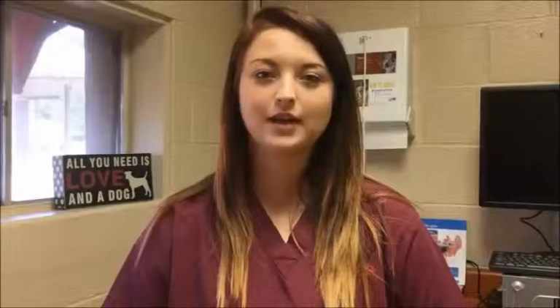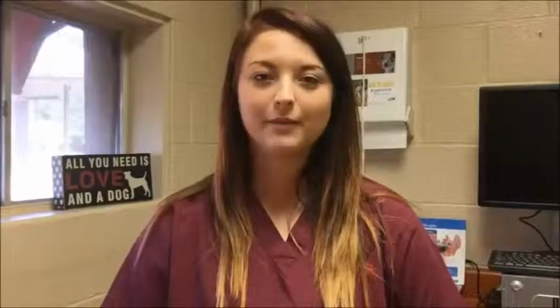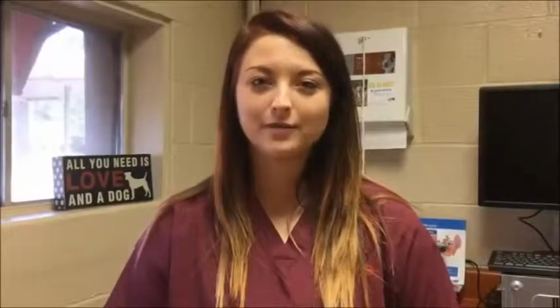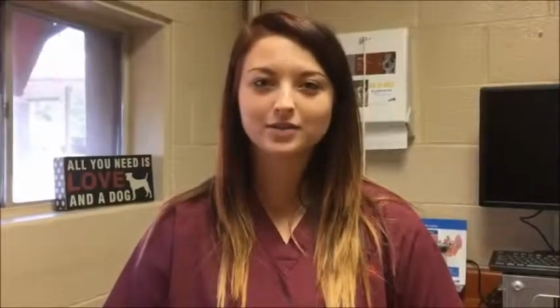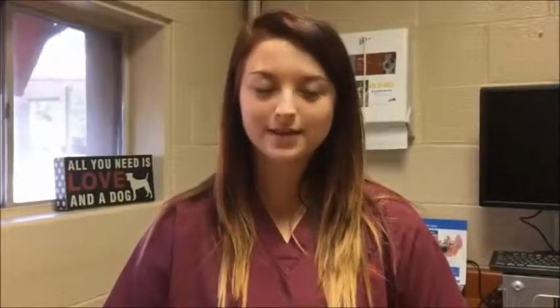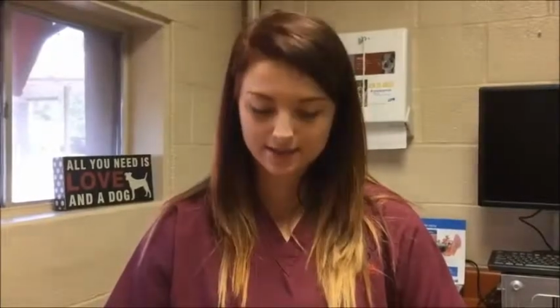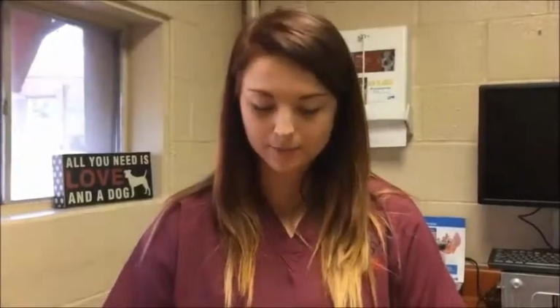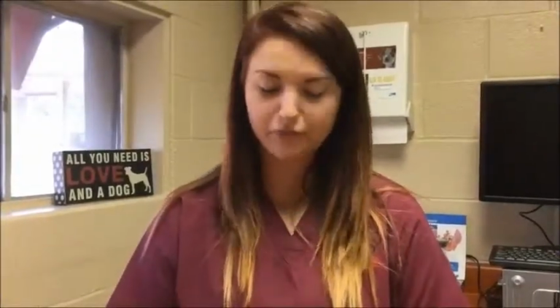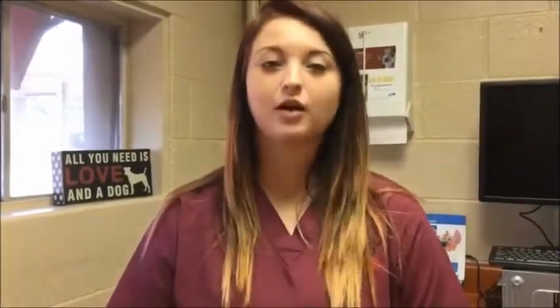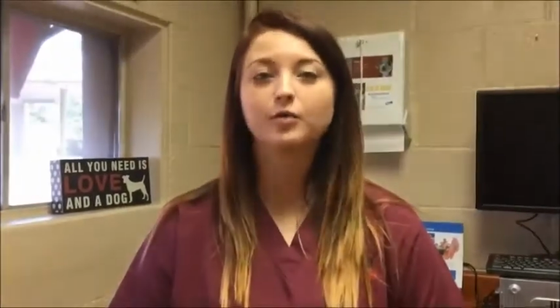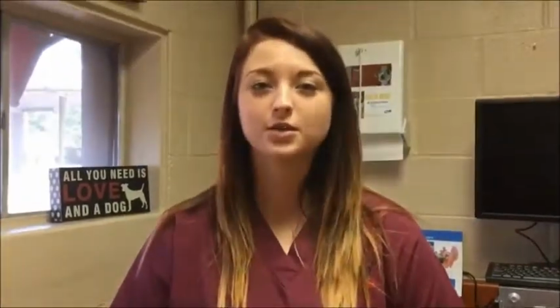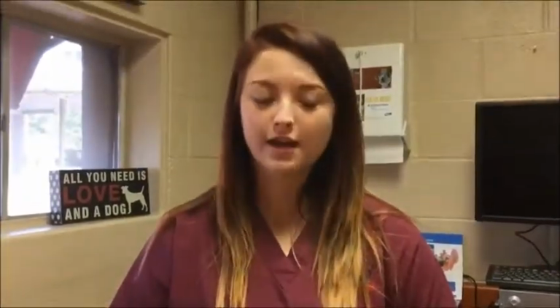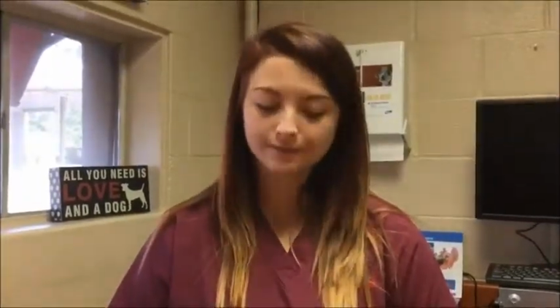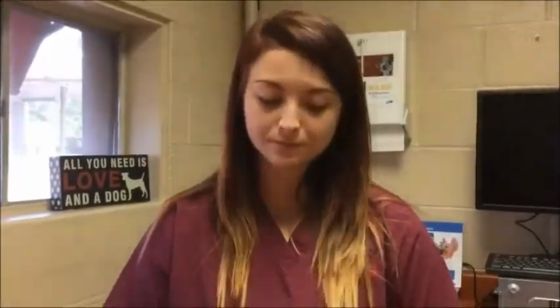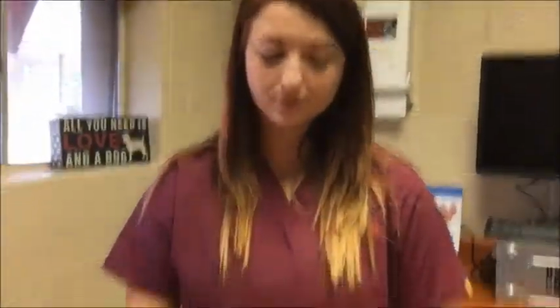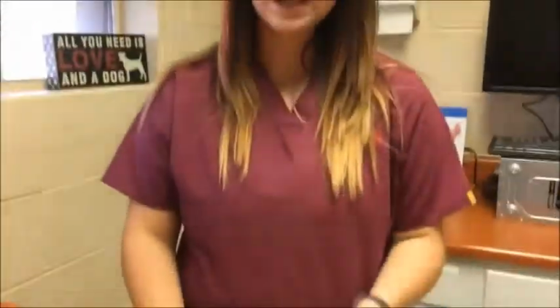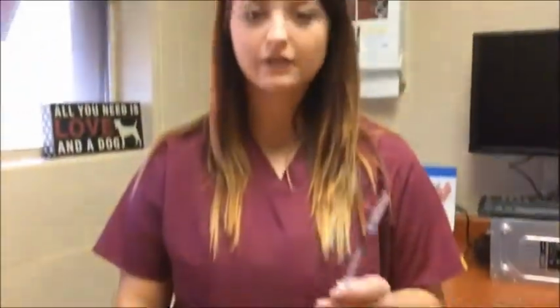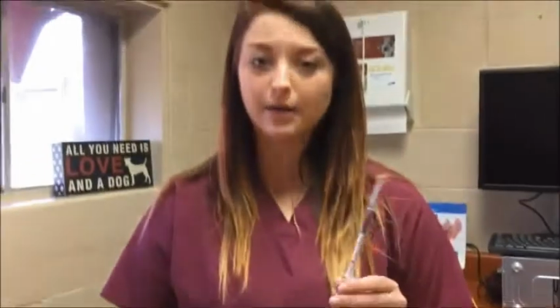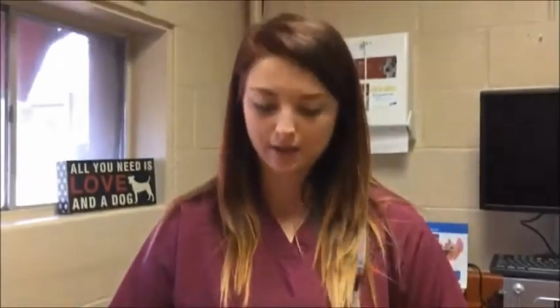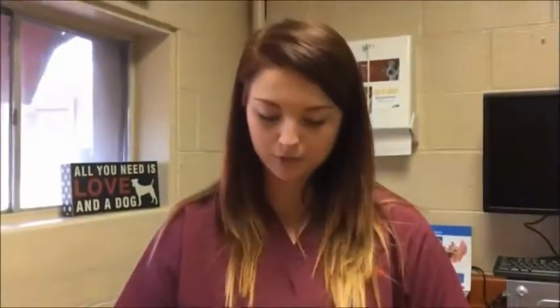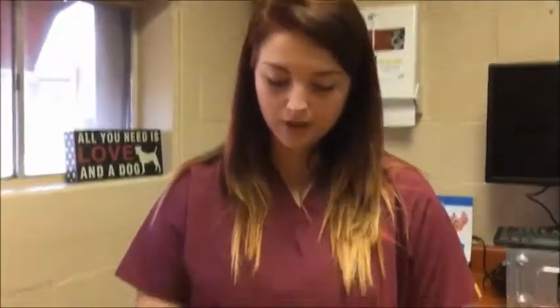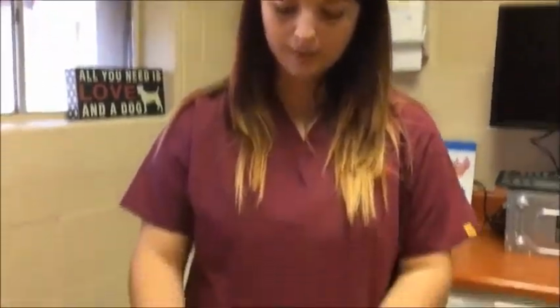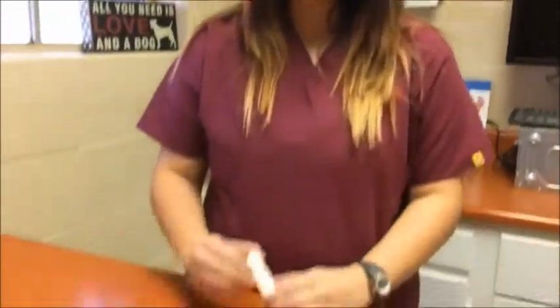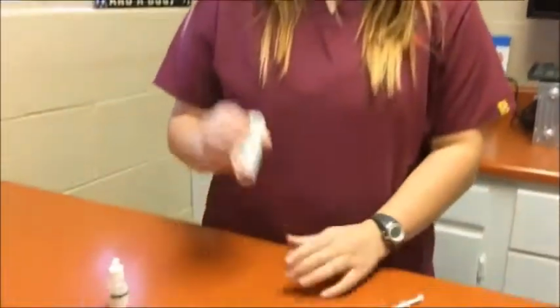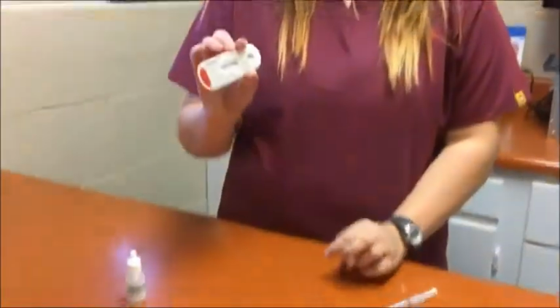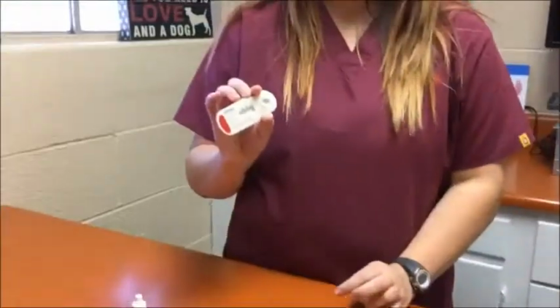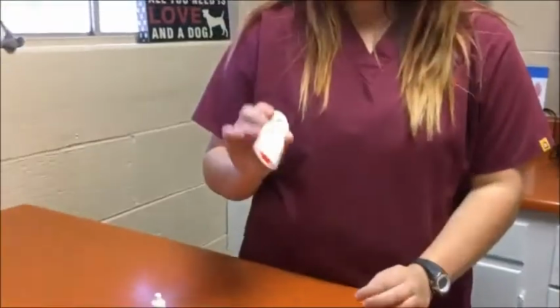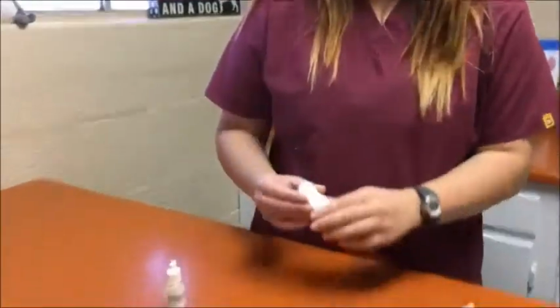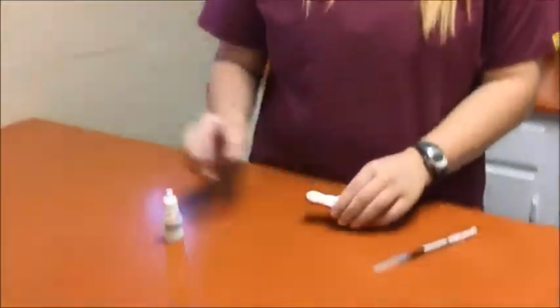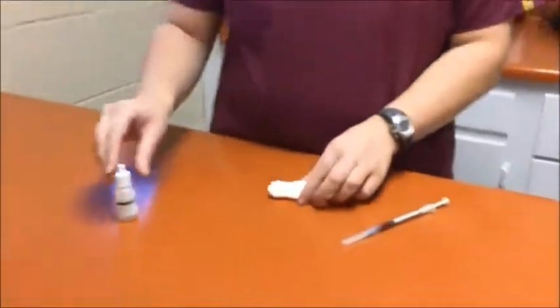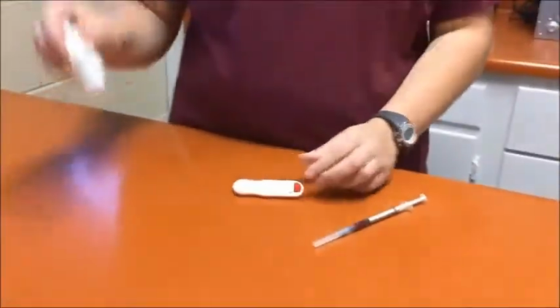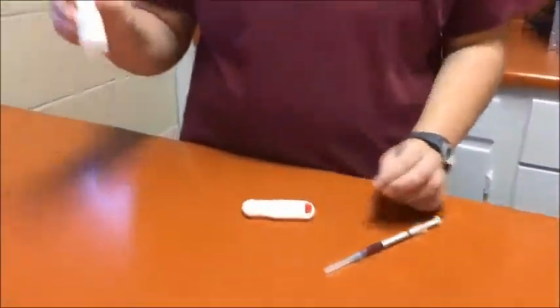My name is Ashley Mays and today I'm going to be performing a heartworm test on a canine. I've got my sample and my one-step rapid heartworm test and I've got my conjugate.